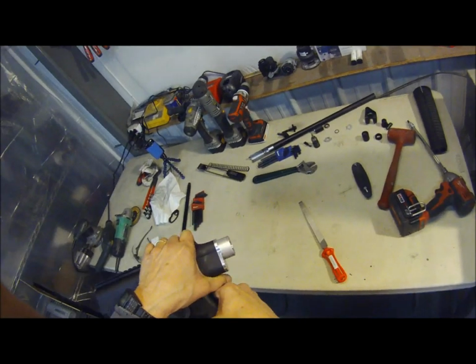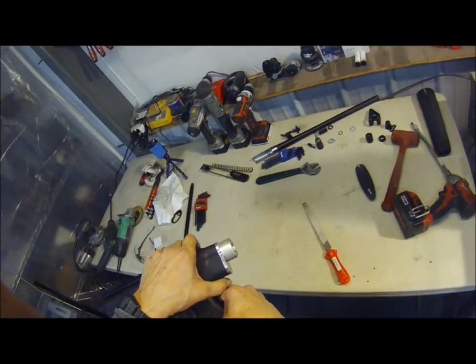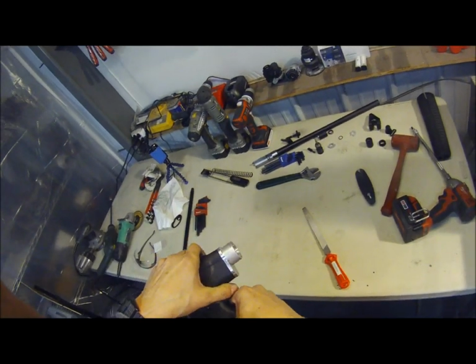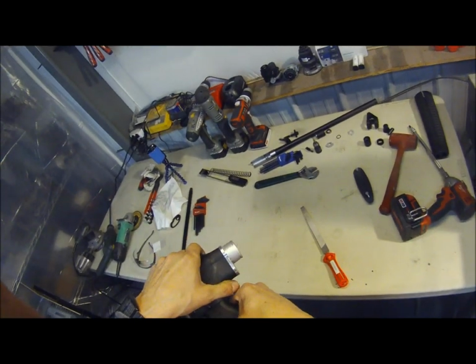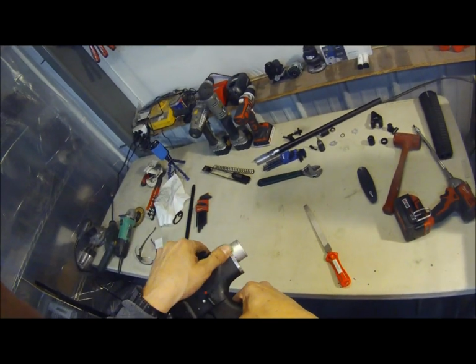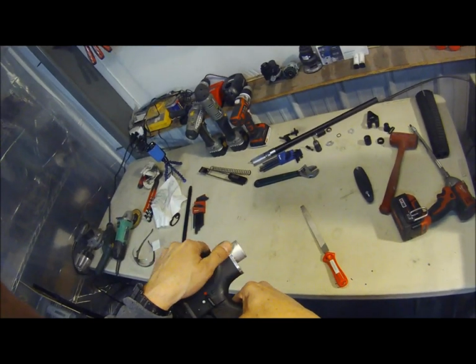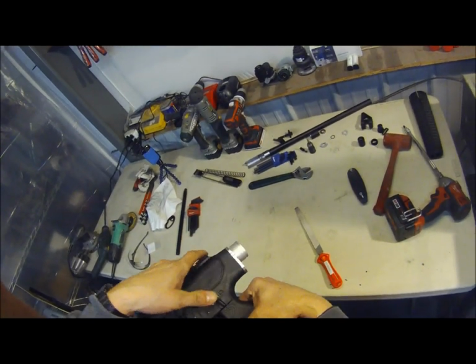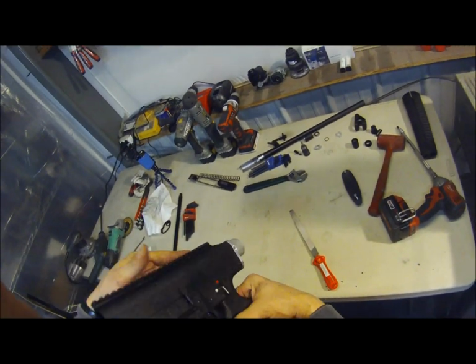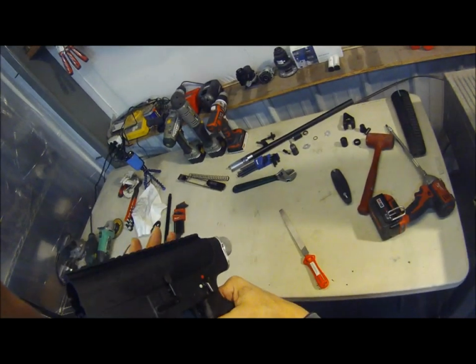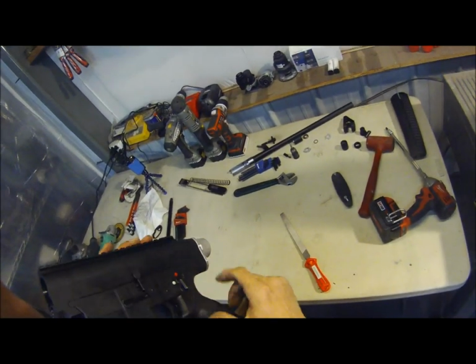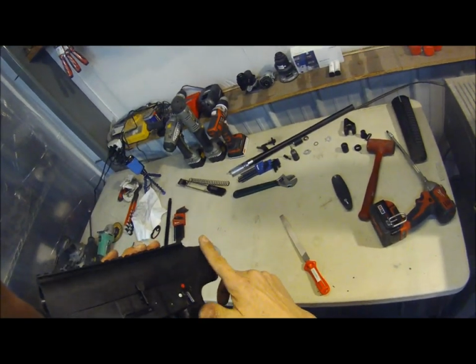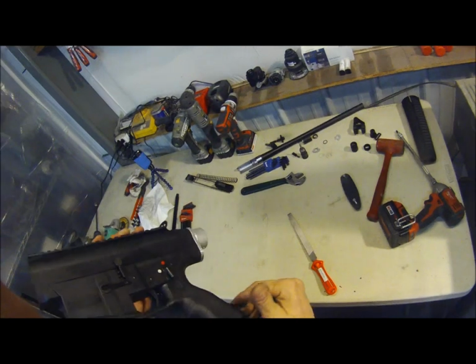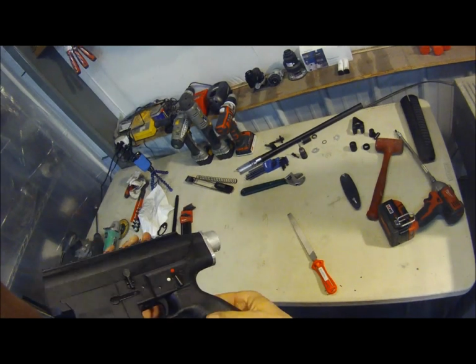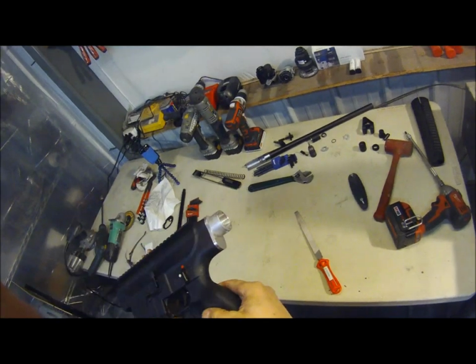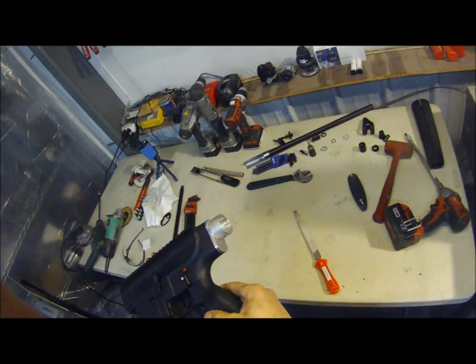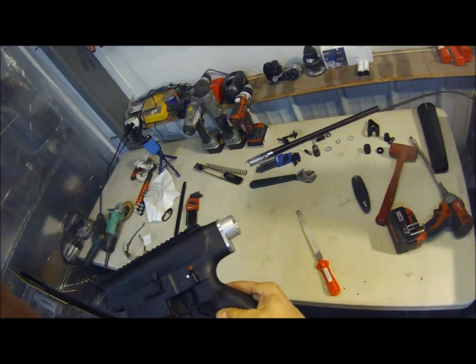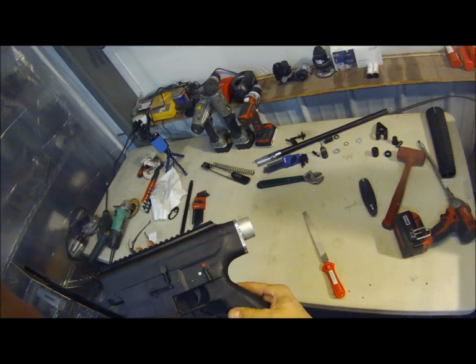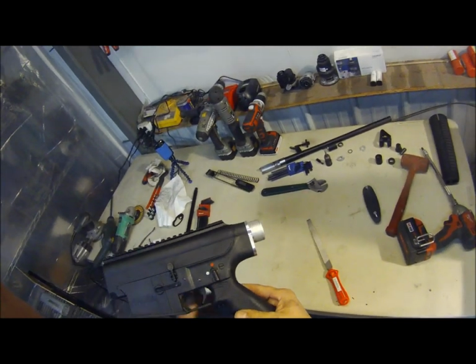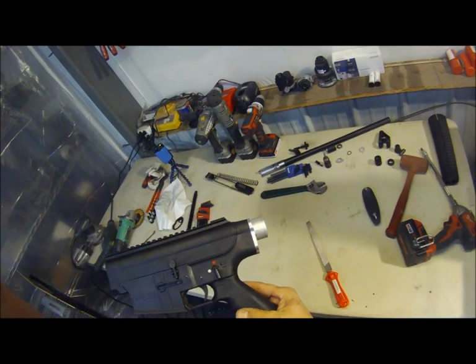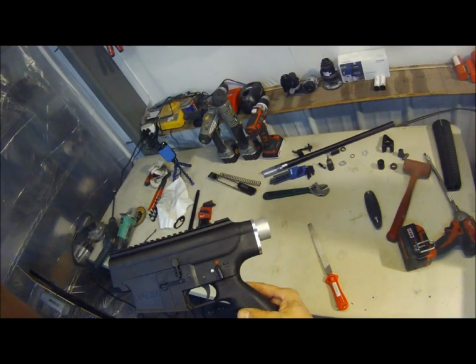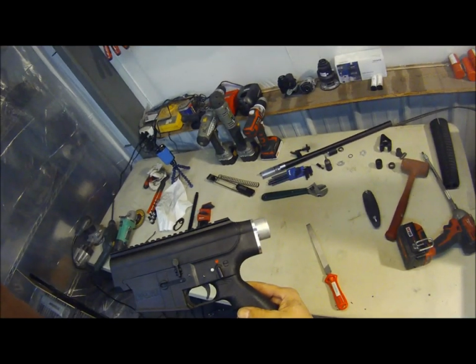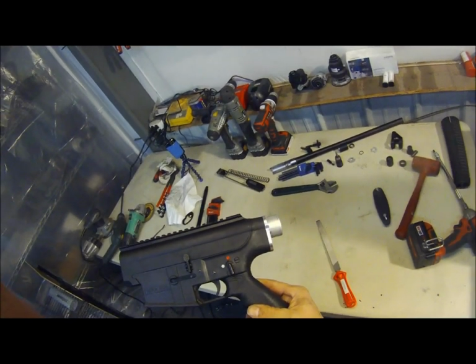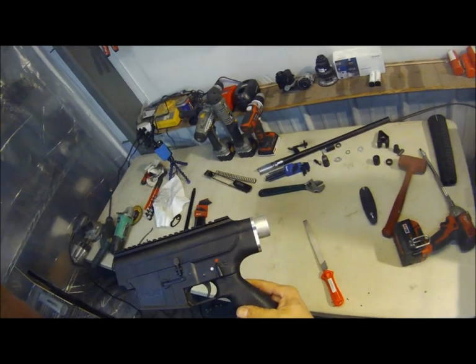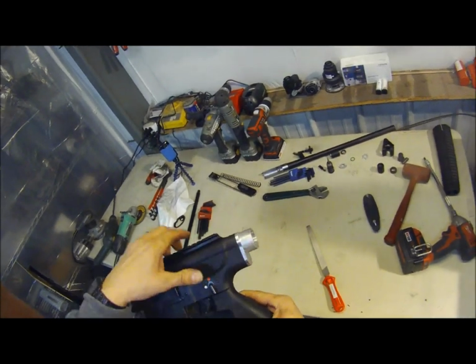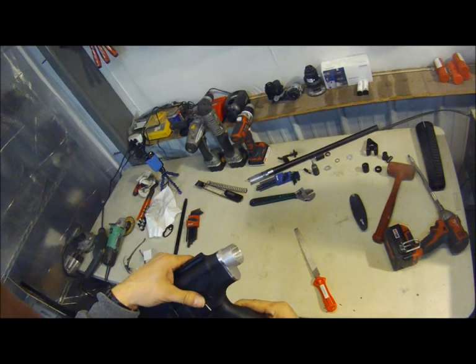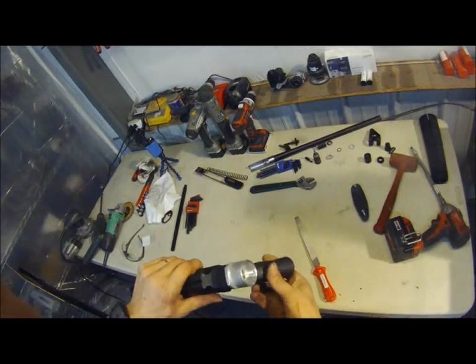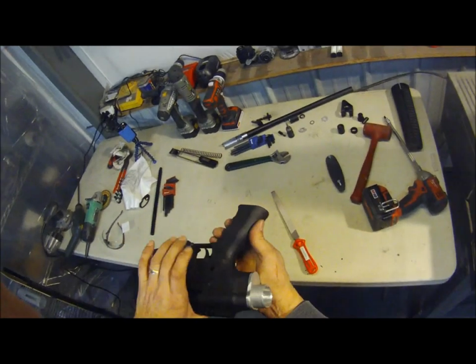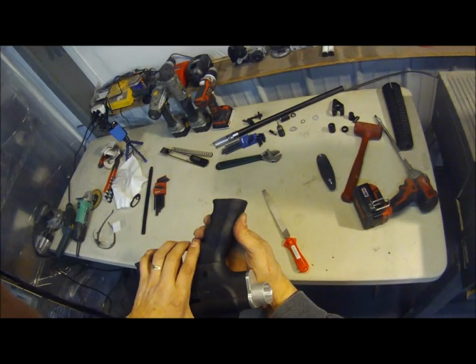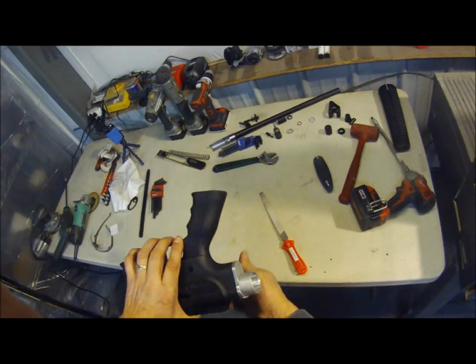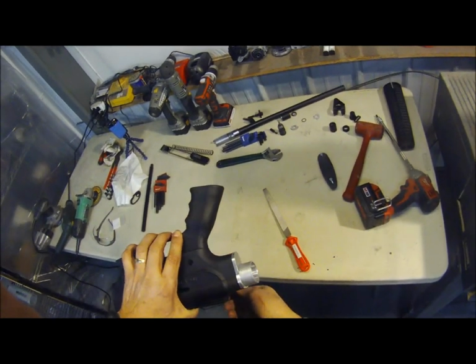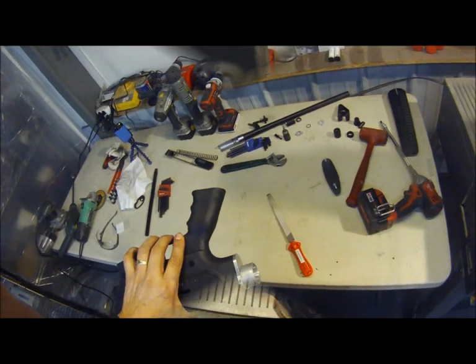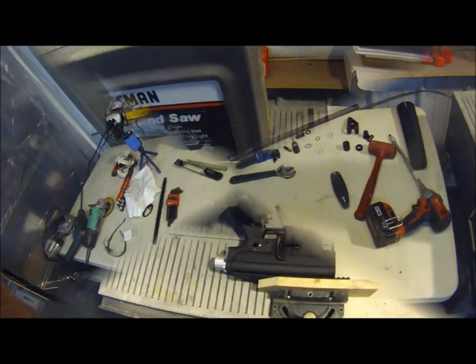Tighten that down. Got a nice clean fit right there. That is how to cut your stock and put on a stock adapter.